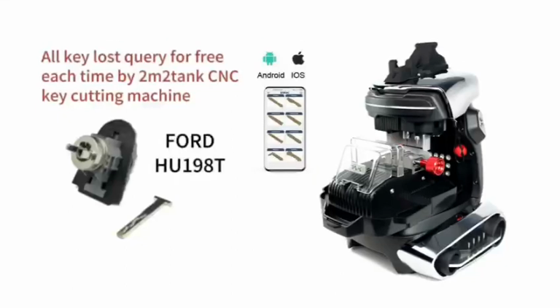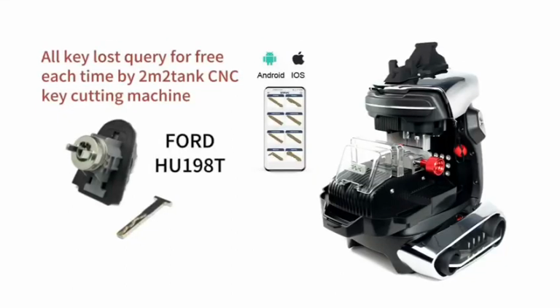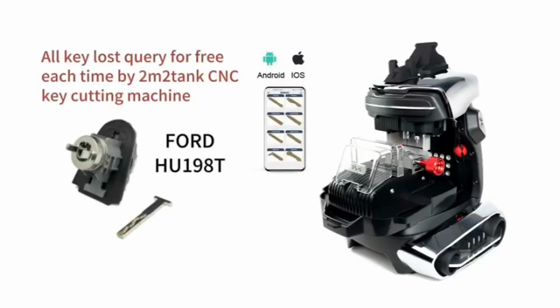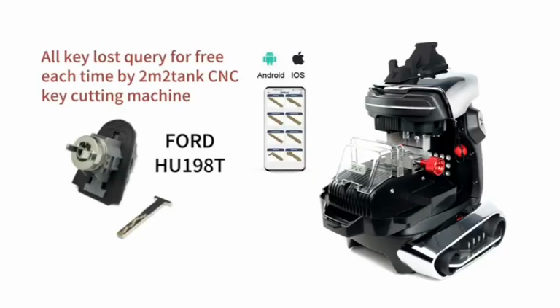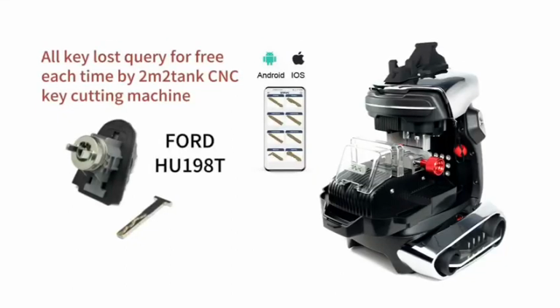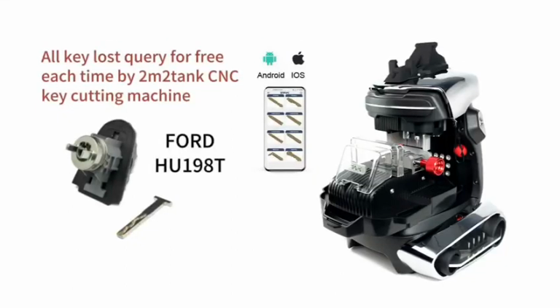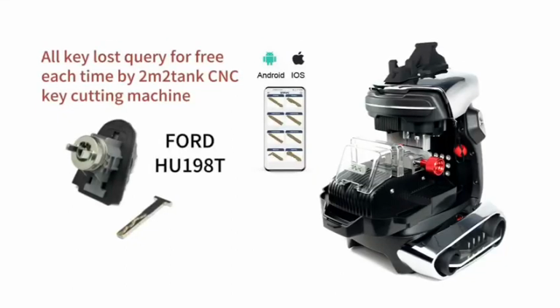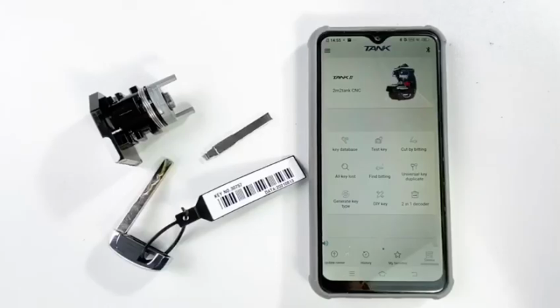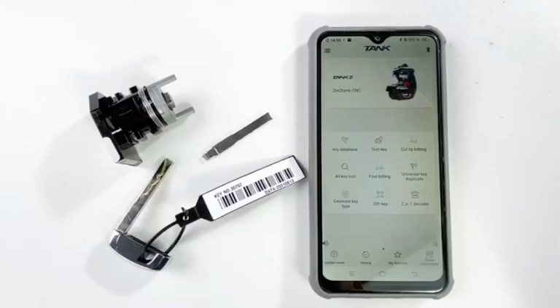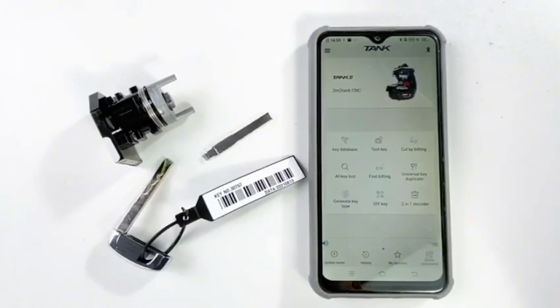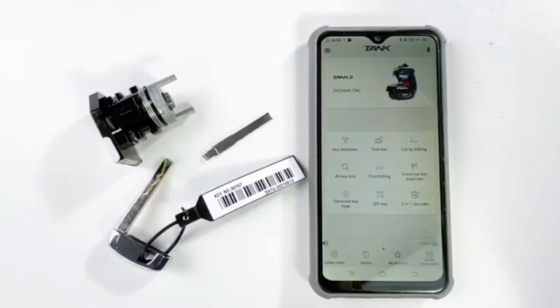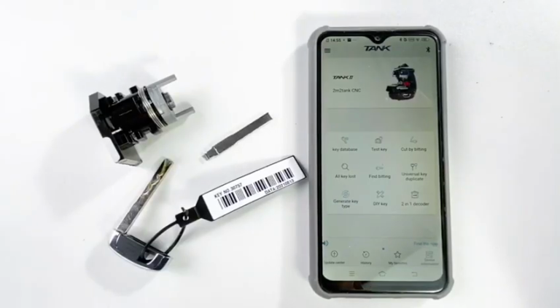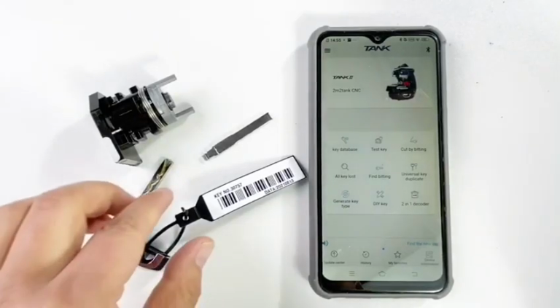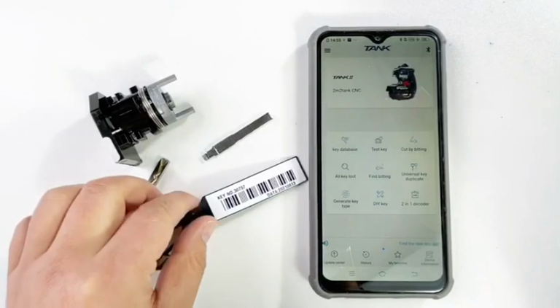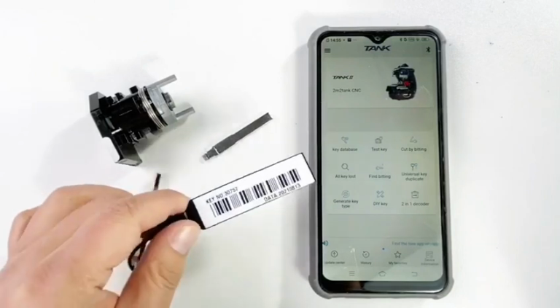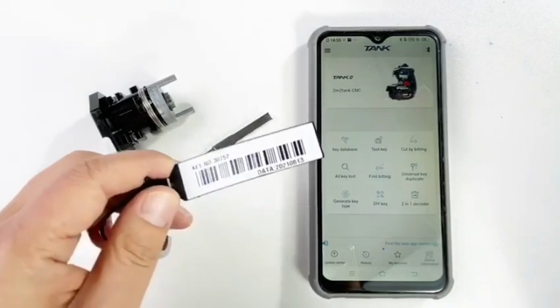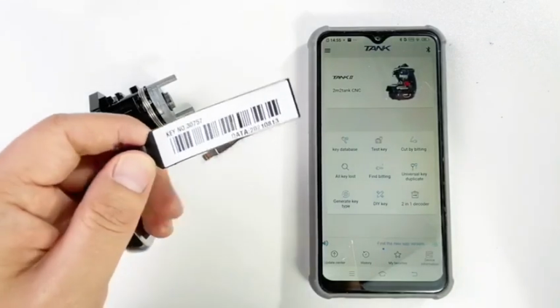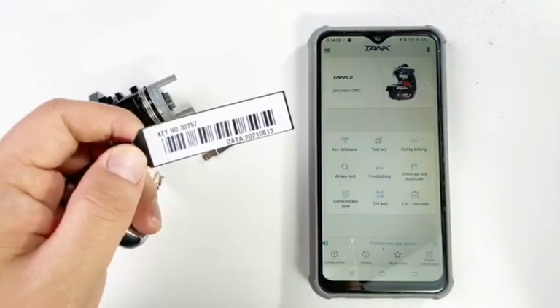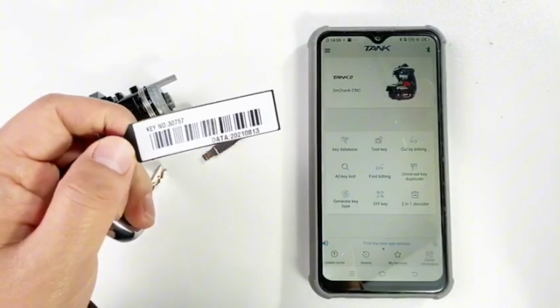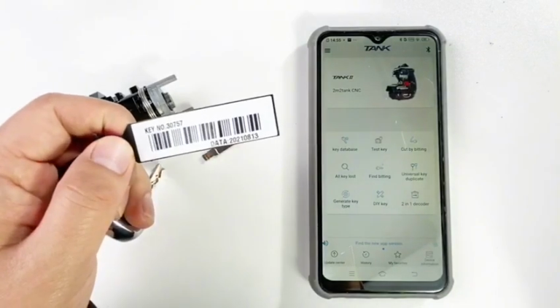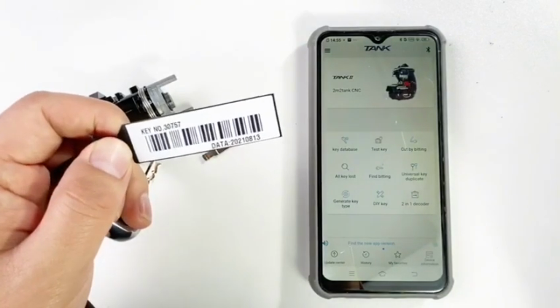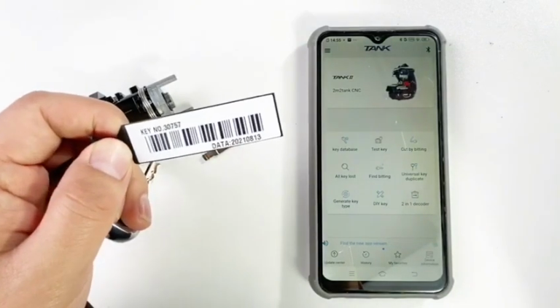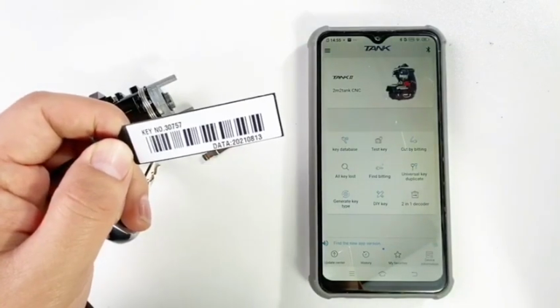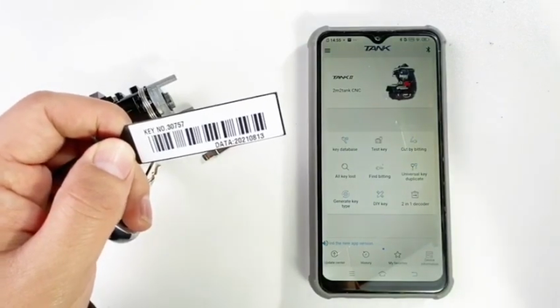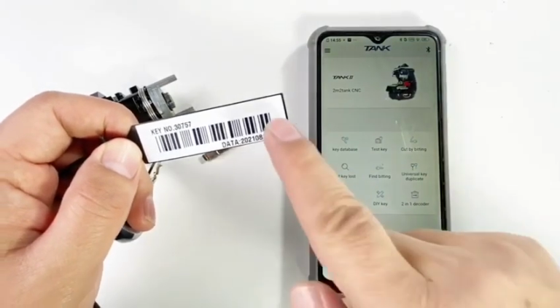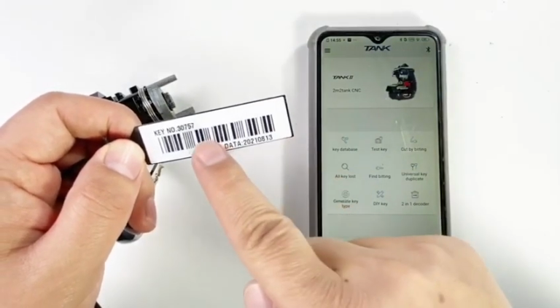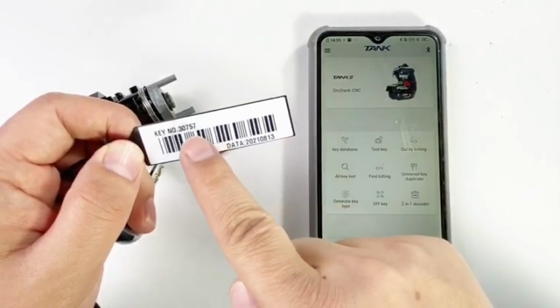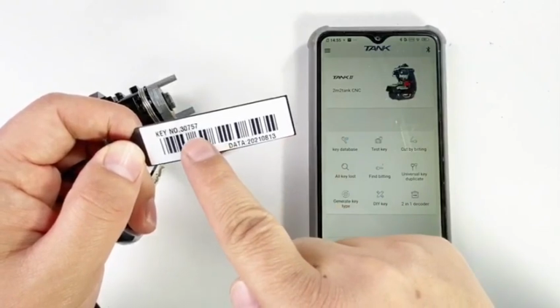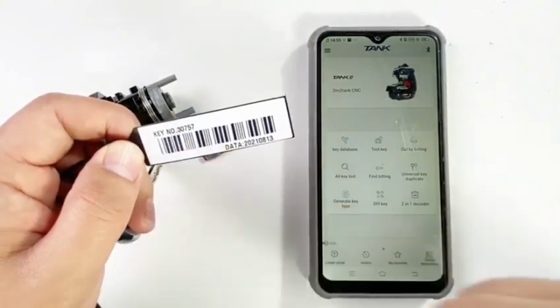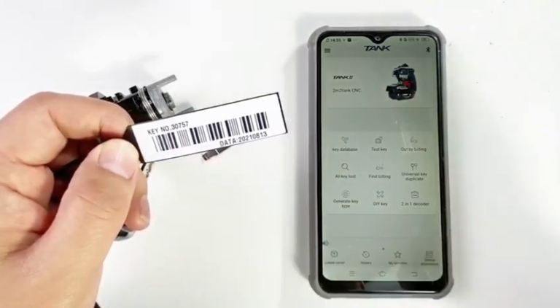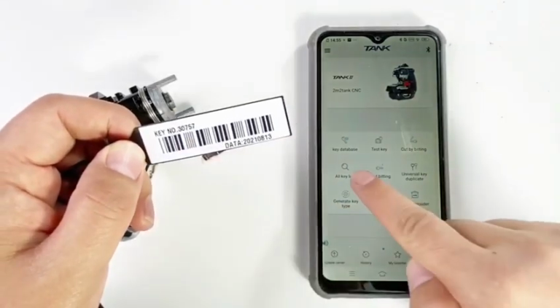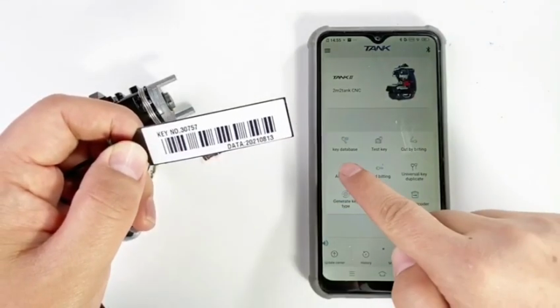Oculus Query for free each time by Tramp2Tank key cutting machine. It's a Ford key, and there is a code on the label — it means key number. Click Oculus.